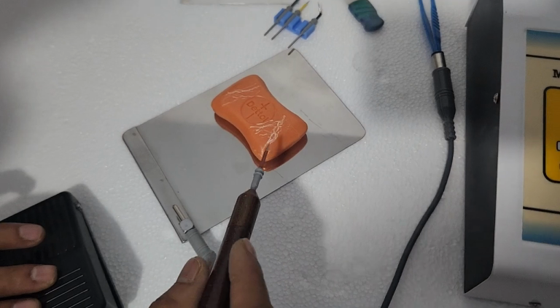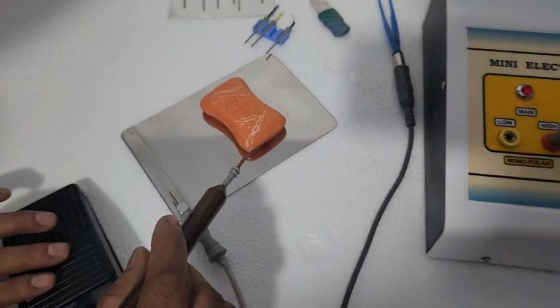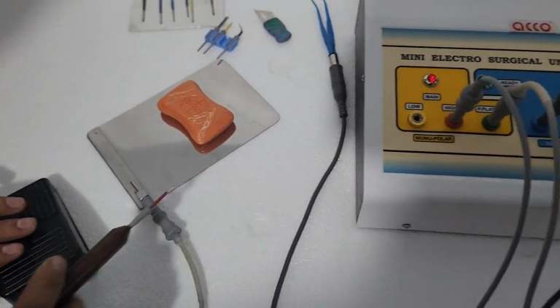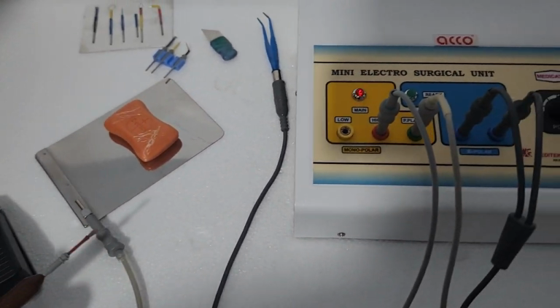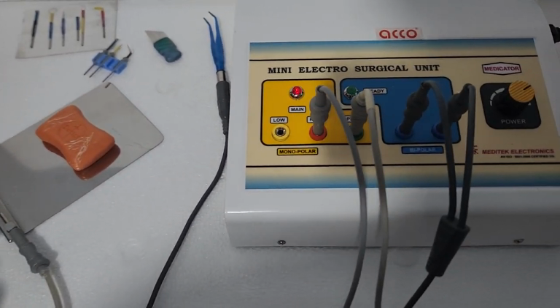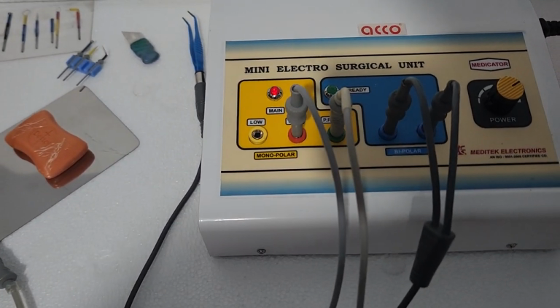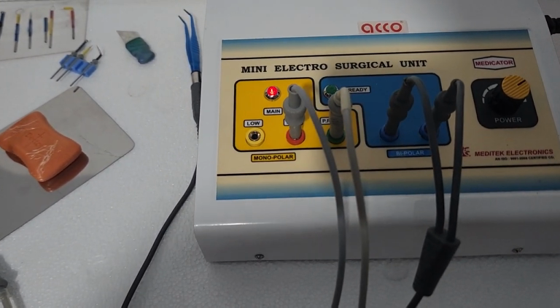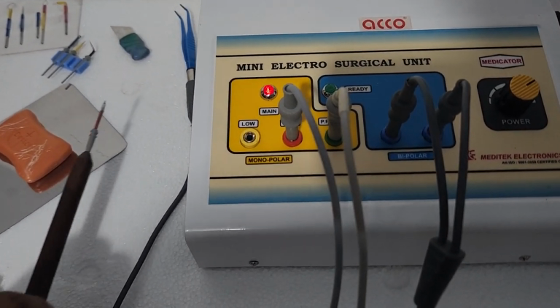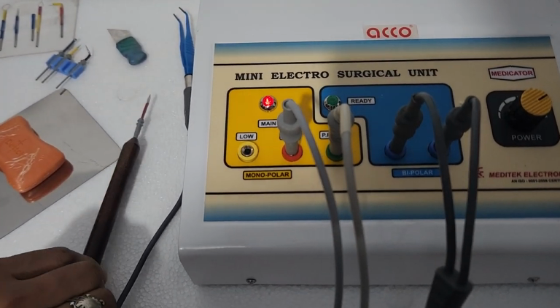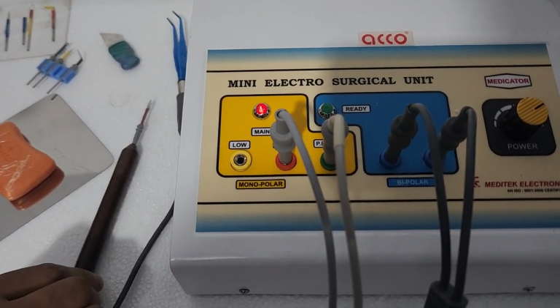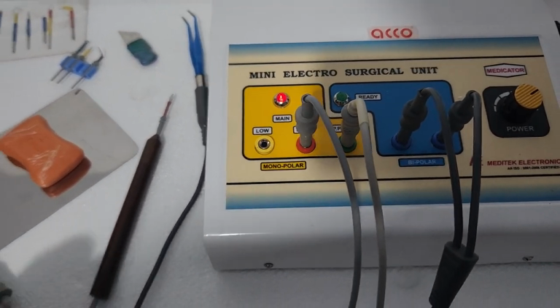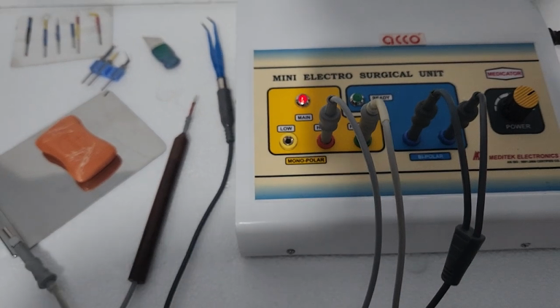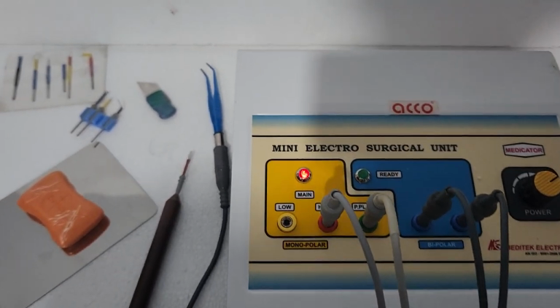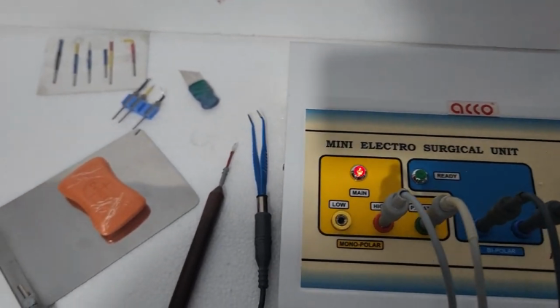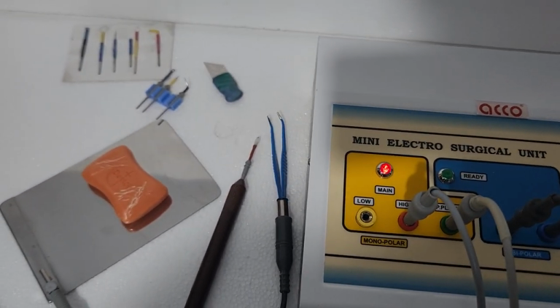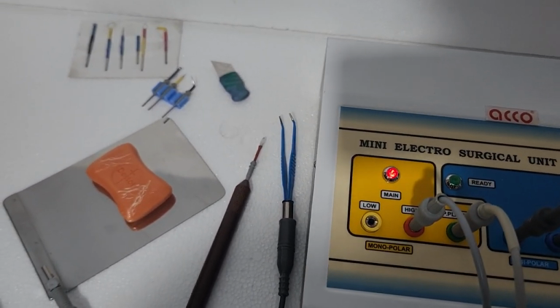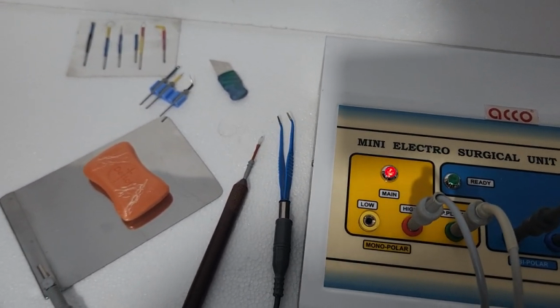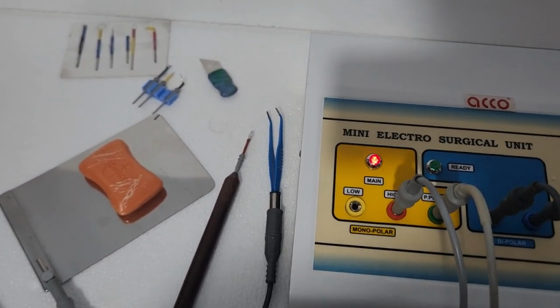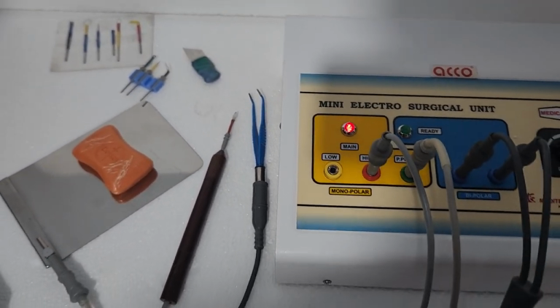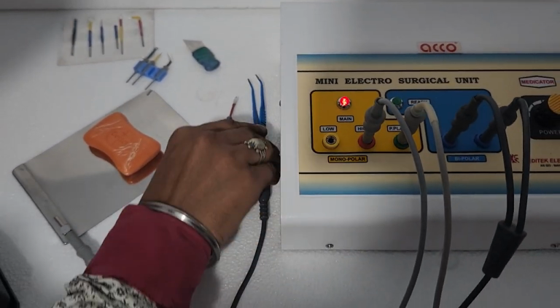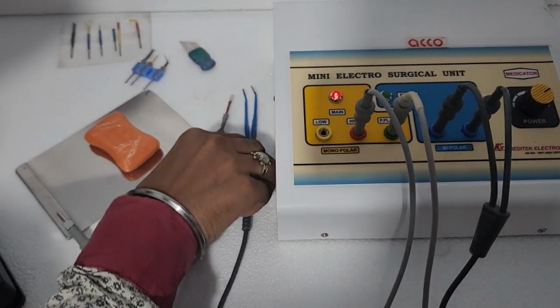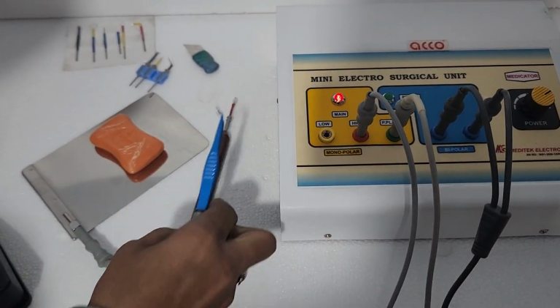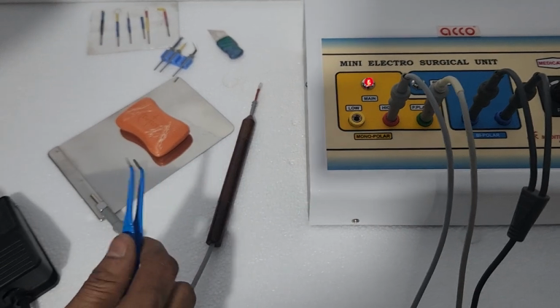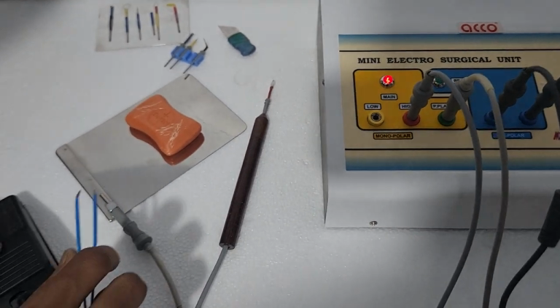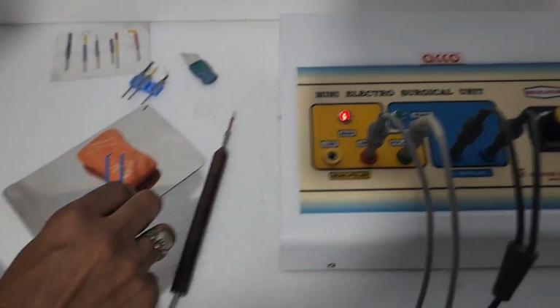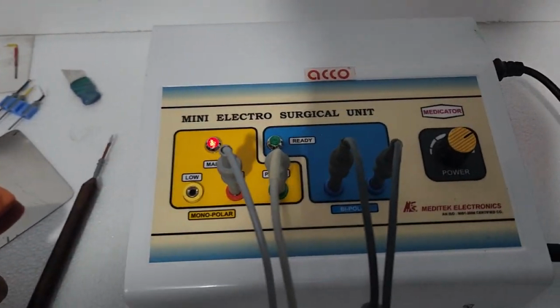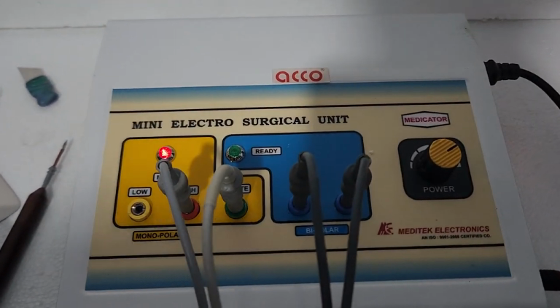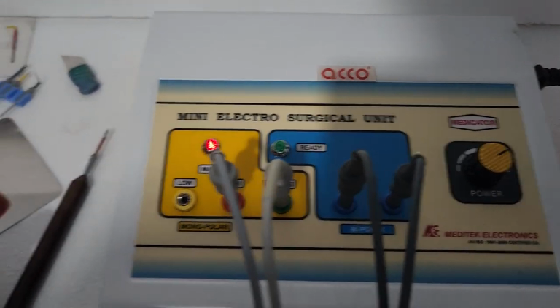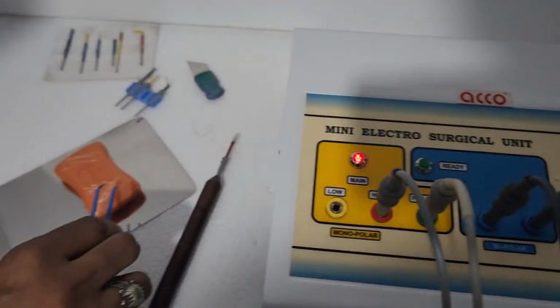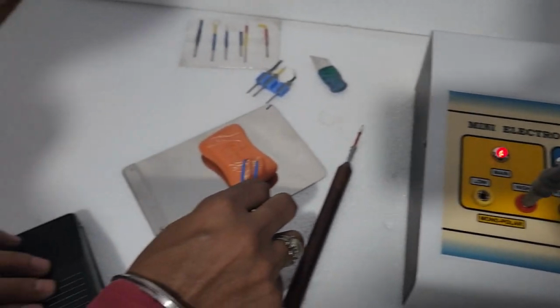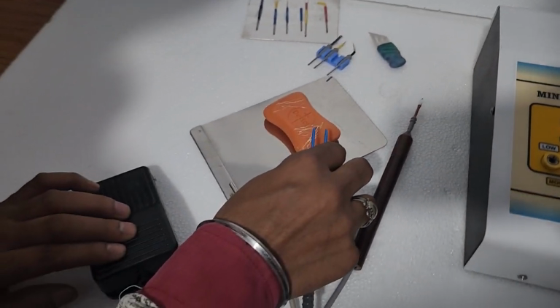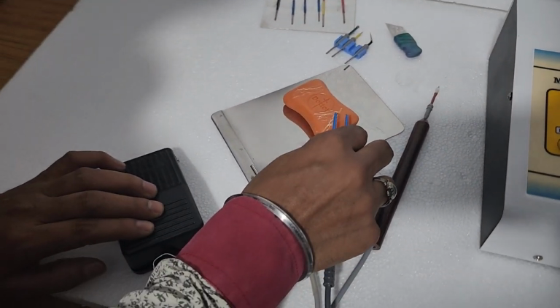Now we will show you the demo of bipolar mode. For bipolar, we have this electrode. Adjust the power as per your requirement and press the footrest.